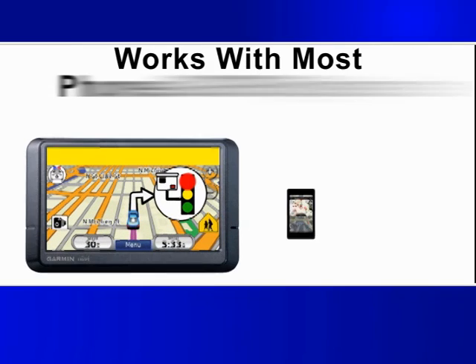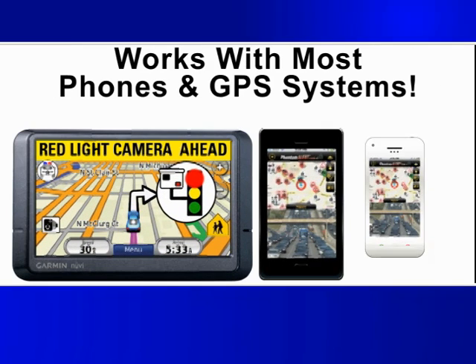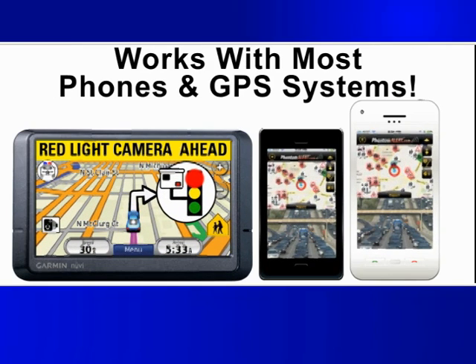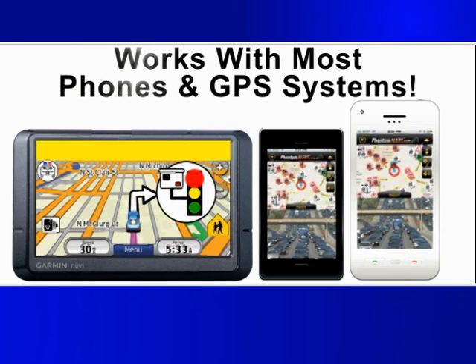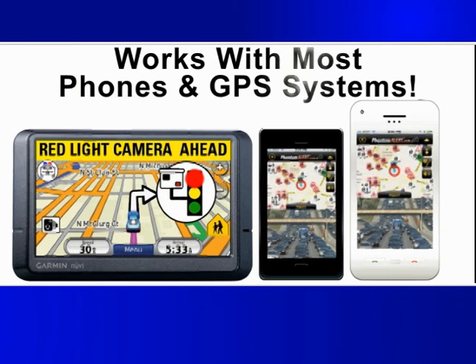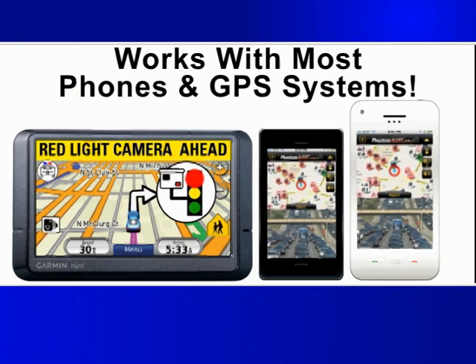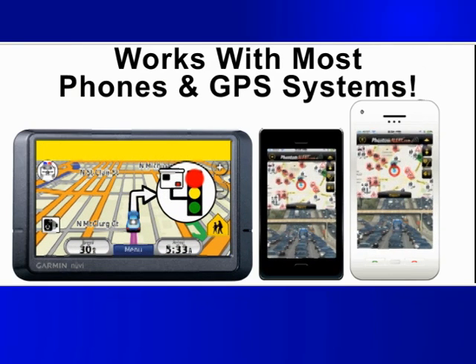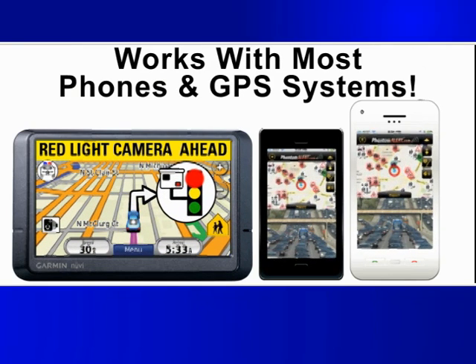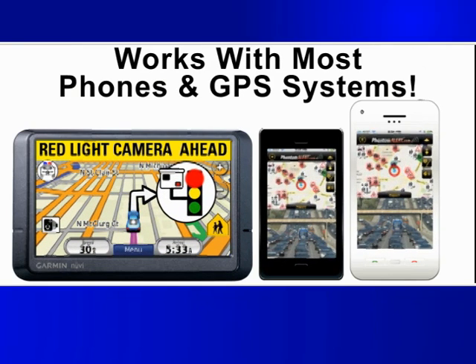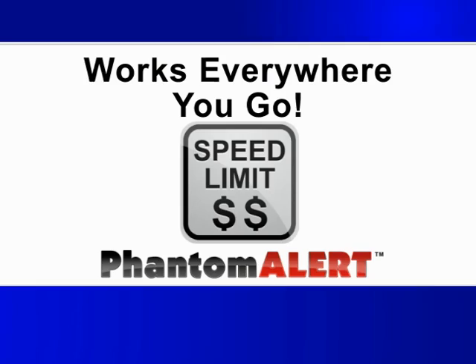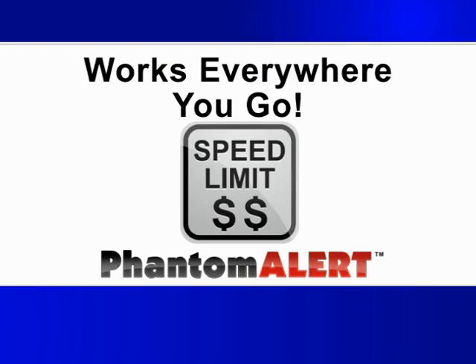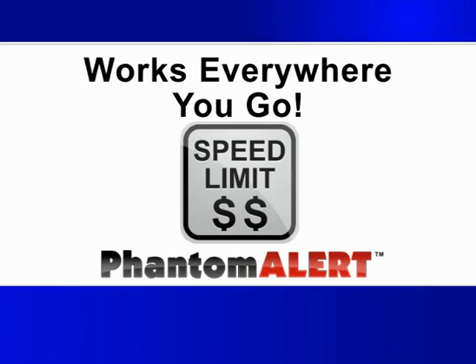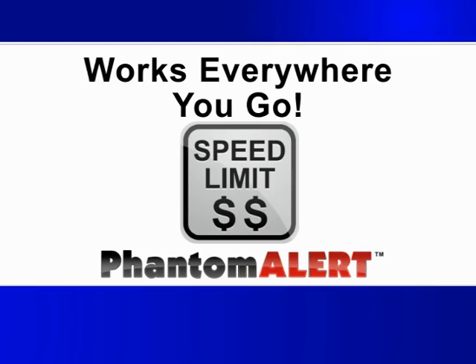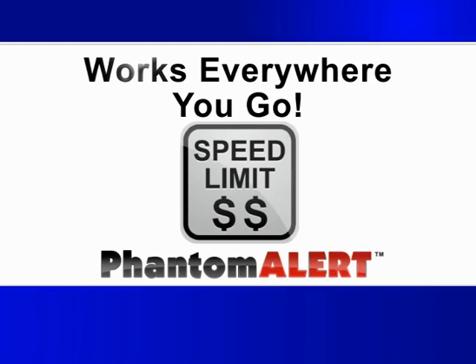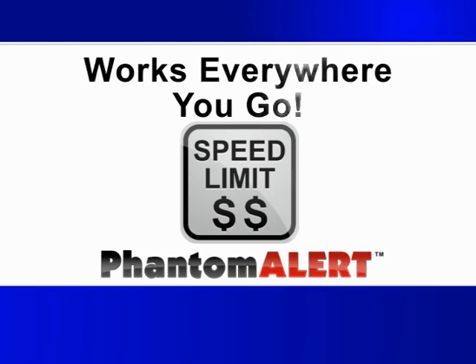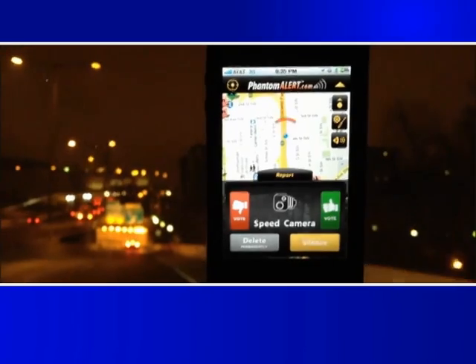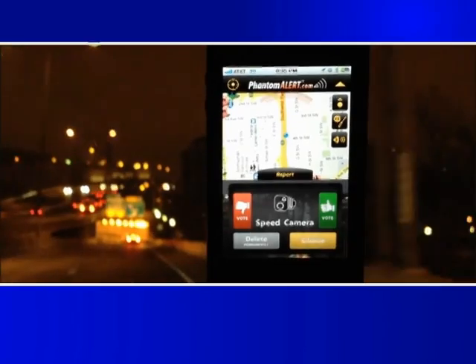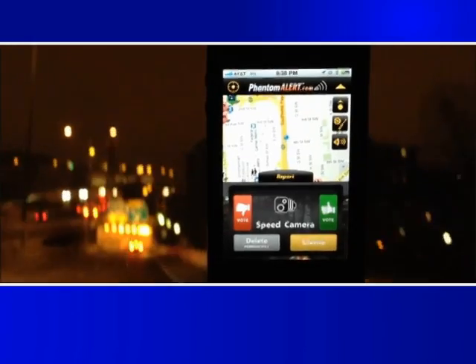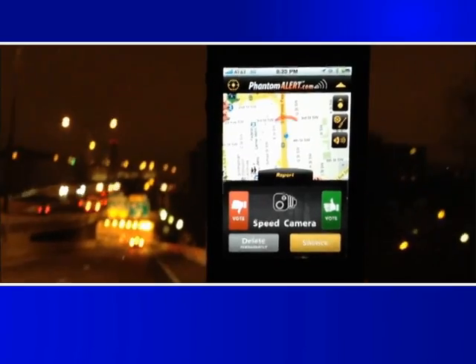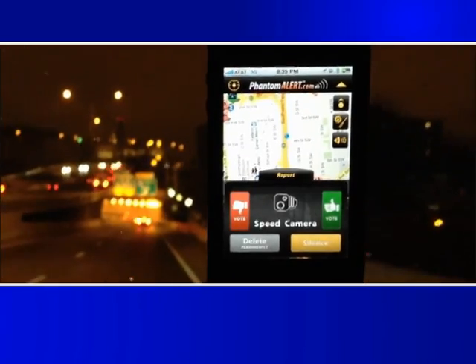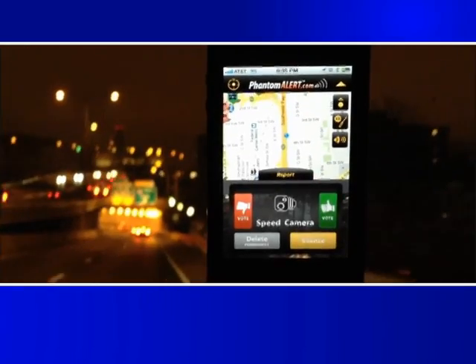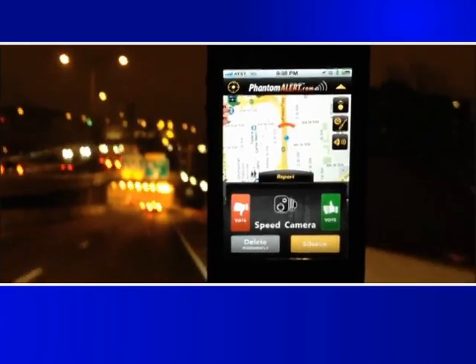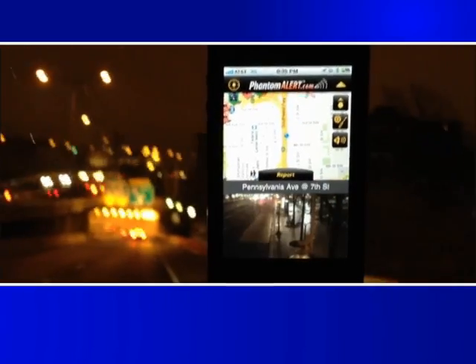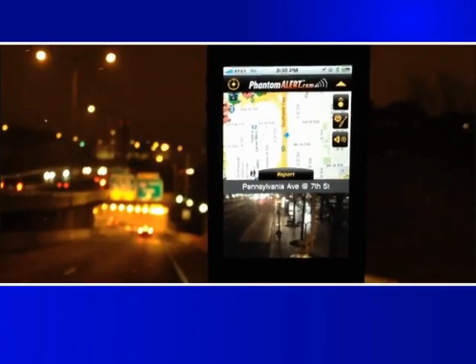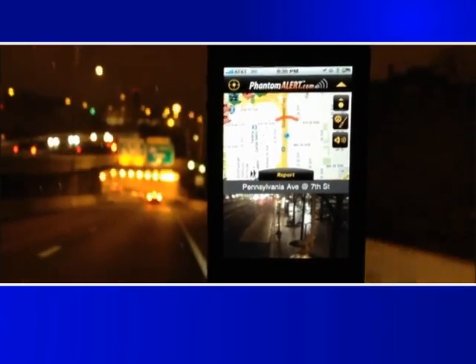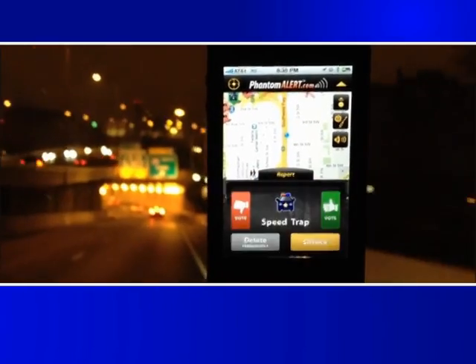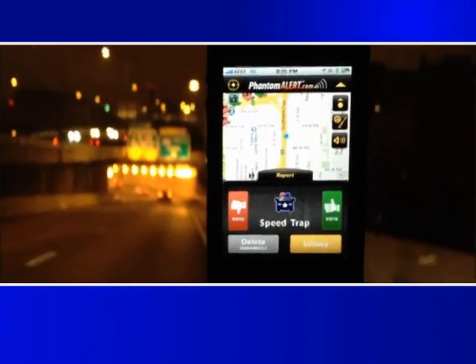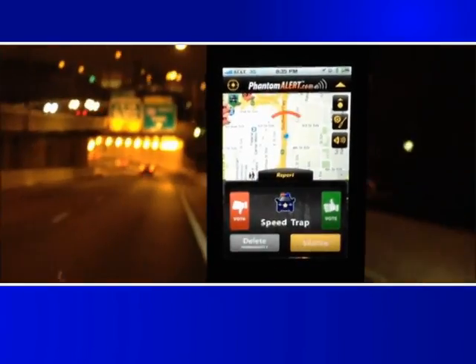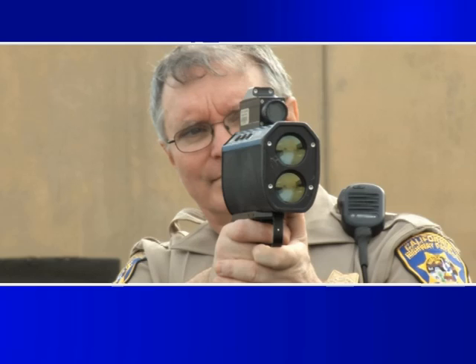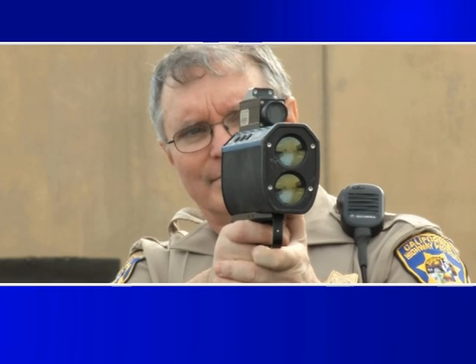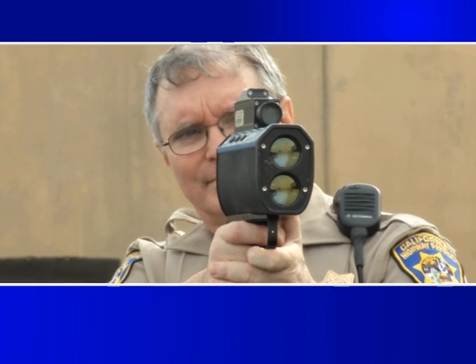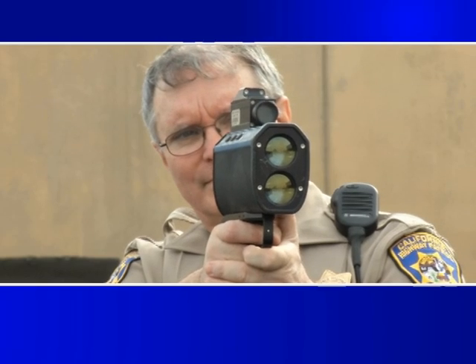Phantom Alert works with almost all smartphones and GPS systems and works everywhere you go. Join the millions of satisfied Phantom Alert members today and see speed traps before they see you.